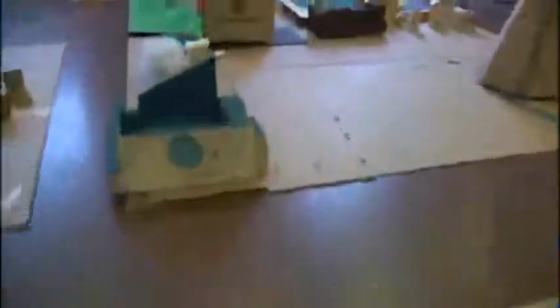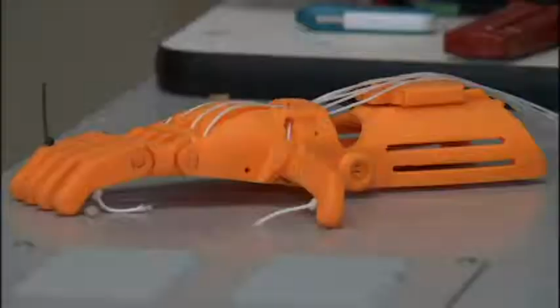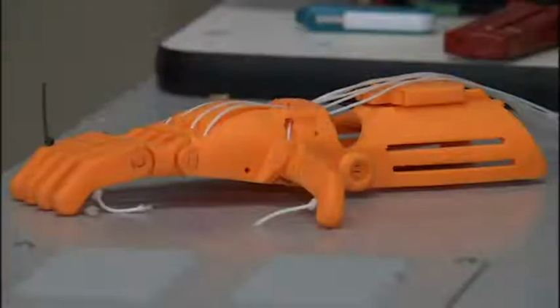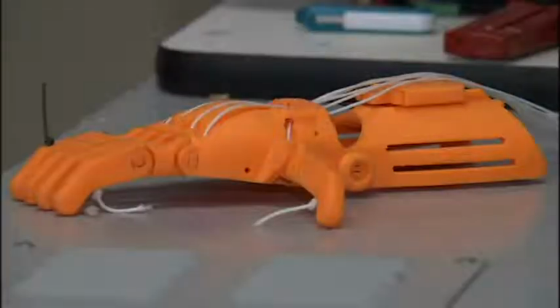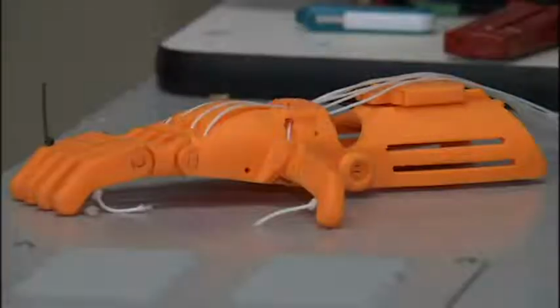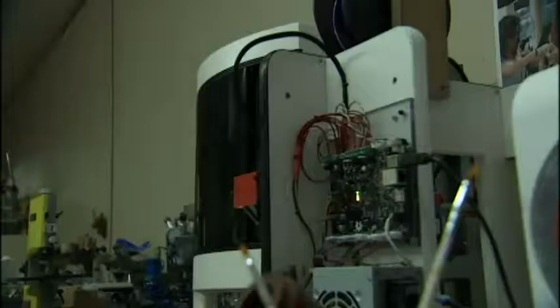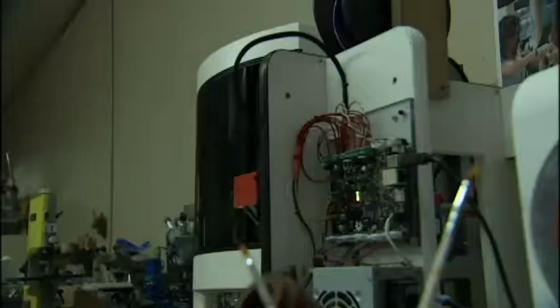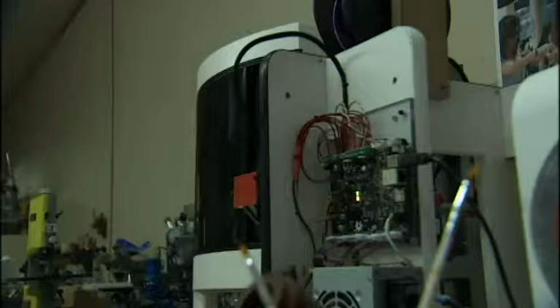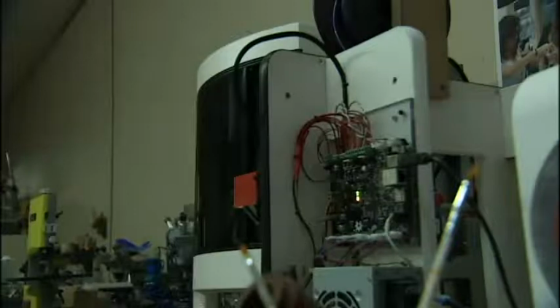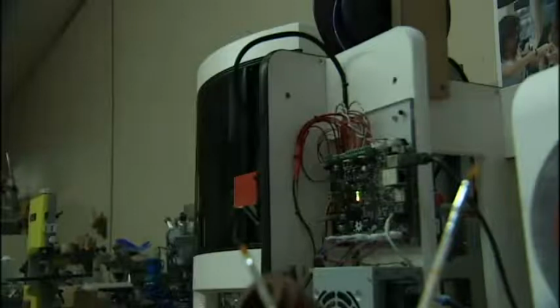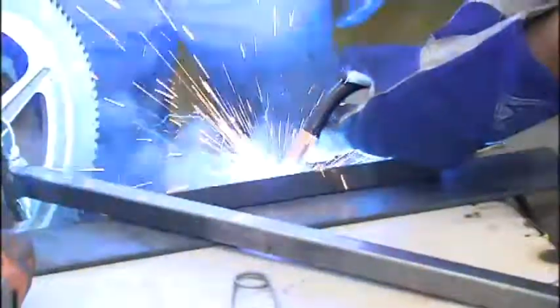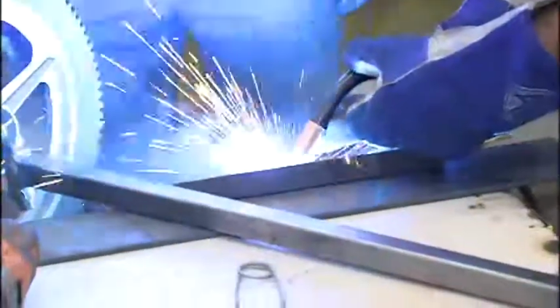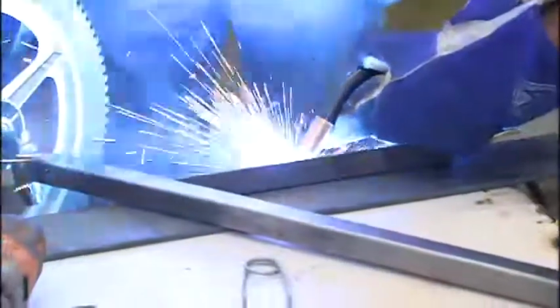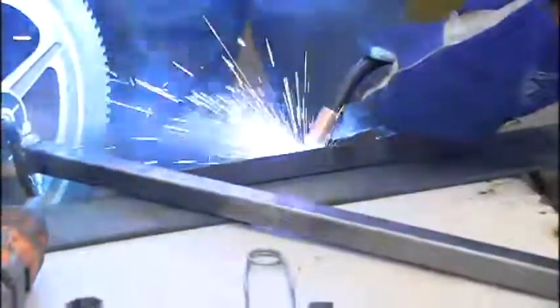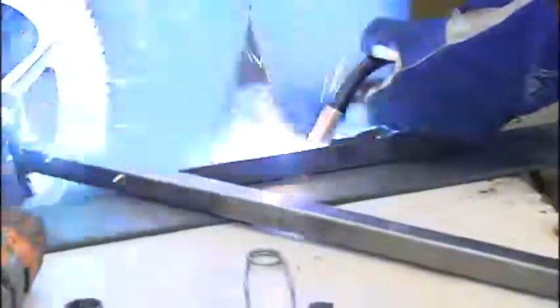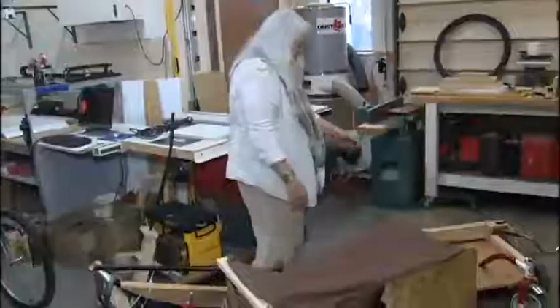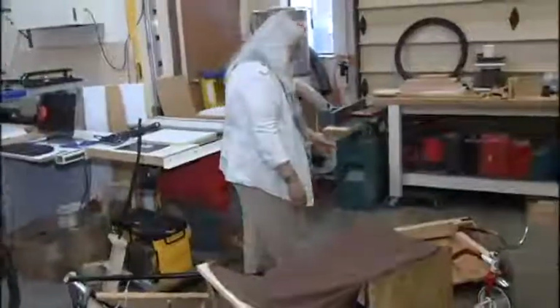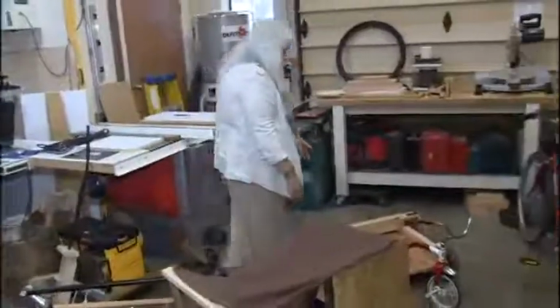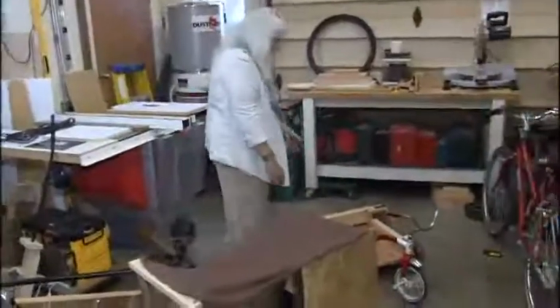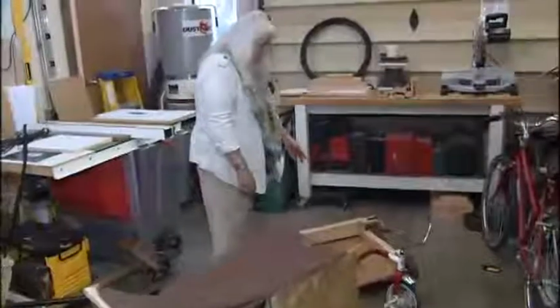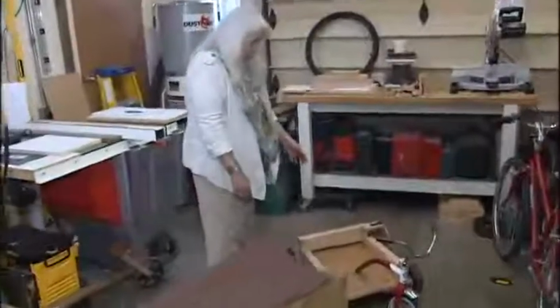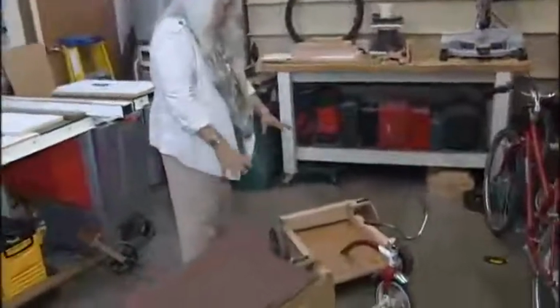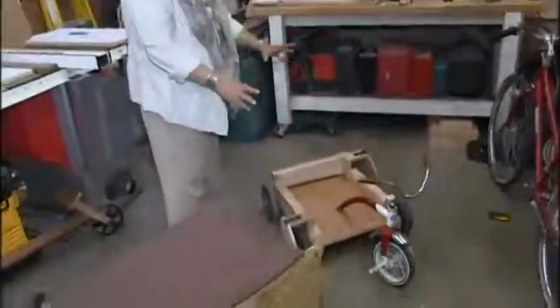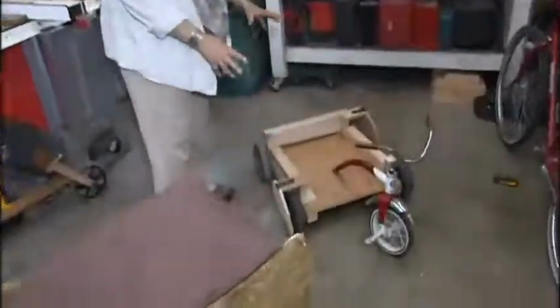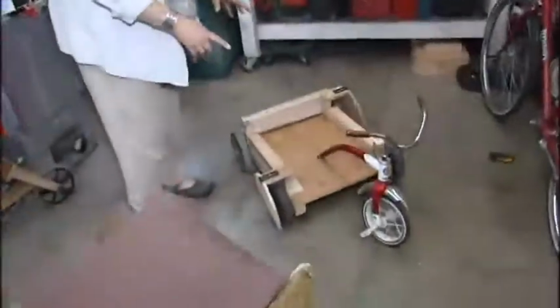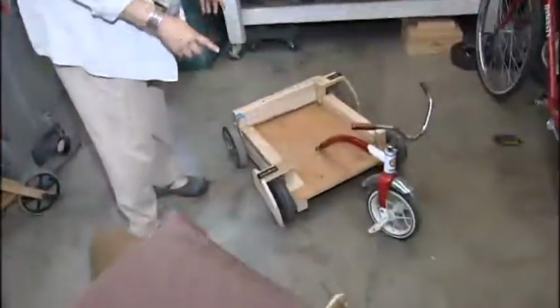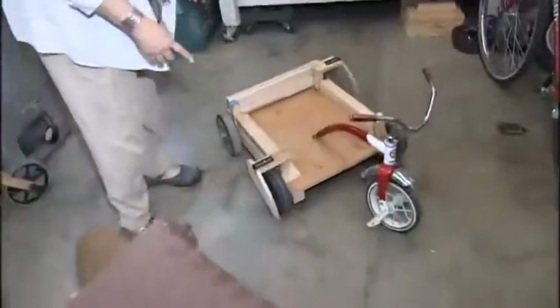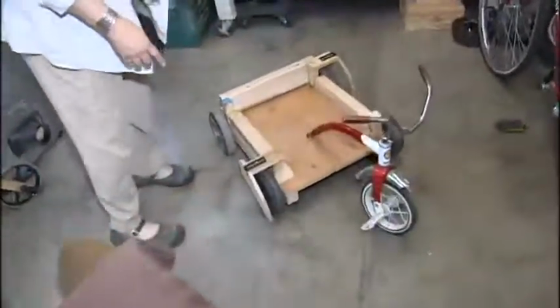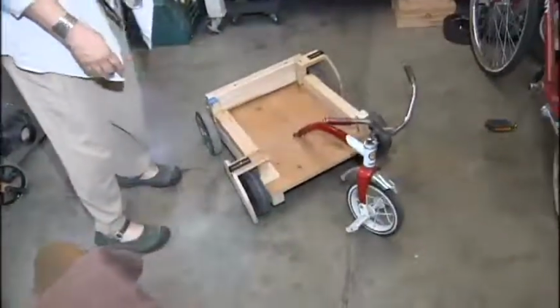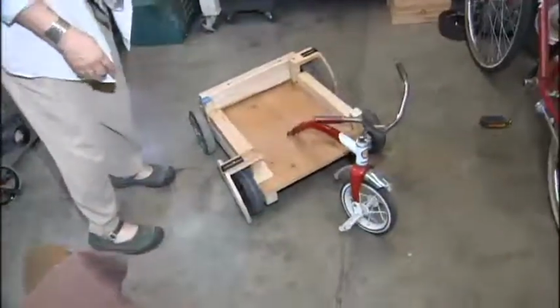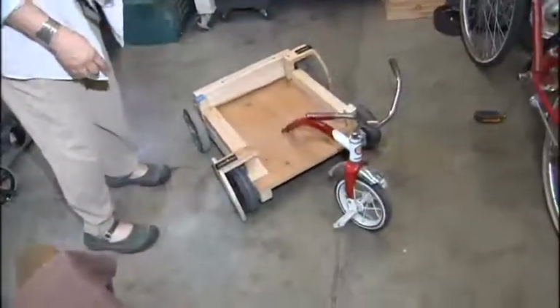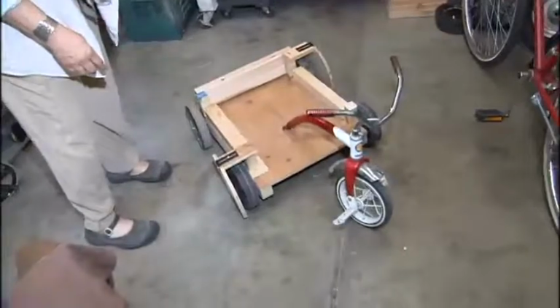Creating prosthetic limbs for other children using a 3D printer, welding, pottery, and too much more to mention. This is built by a girl — this is going to be her entry, decorated. She showed us some of her kids' latest projects, like this trike.